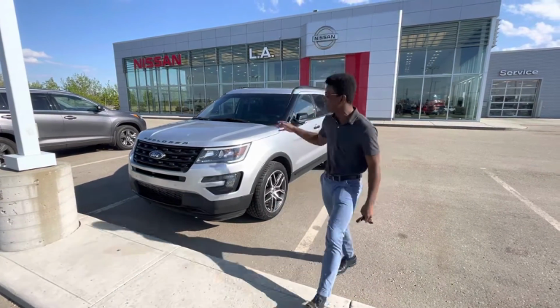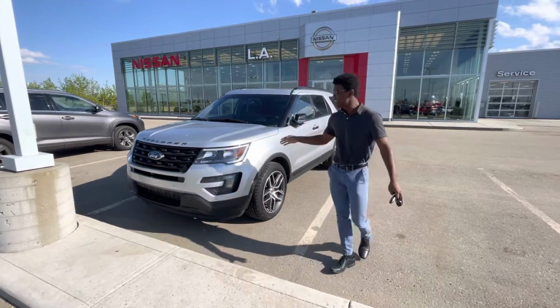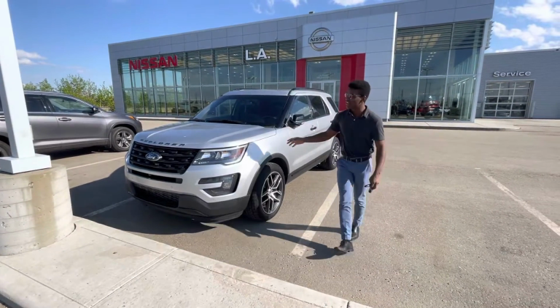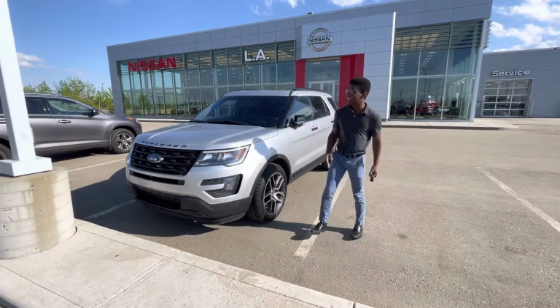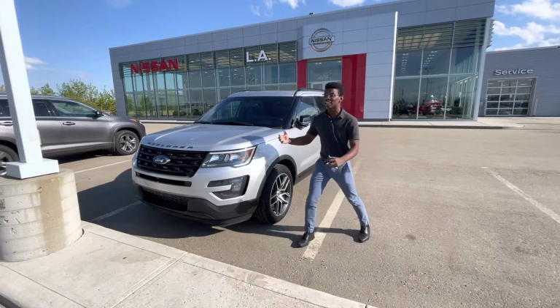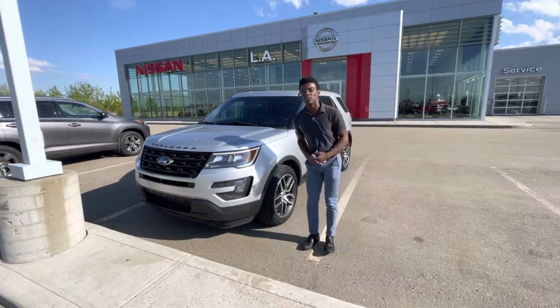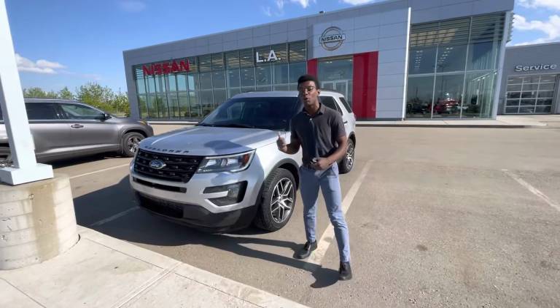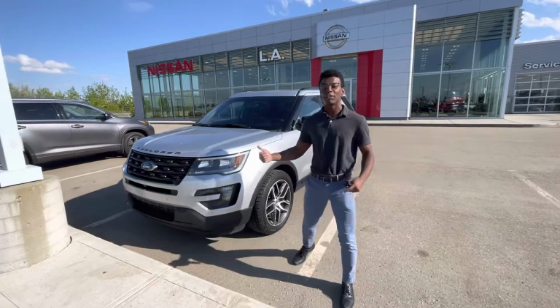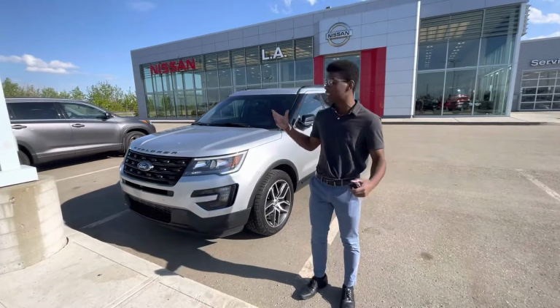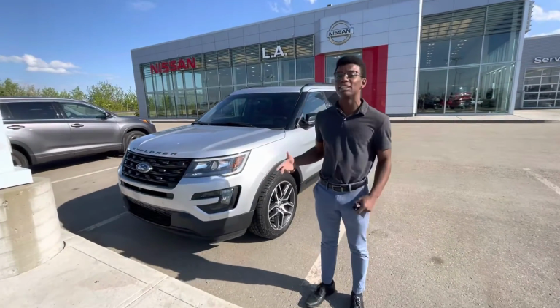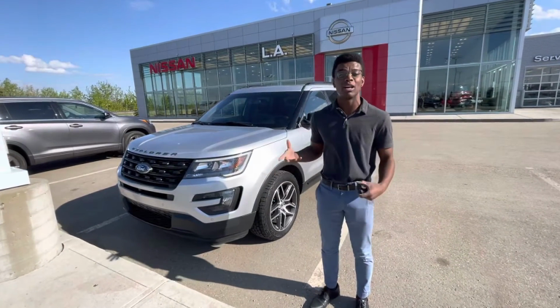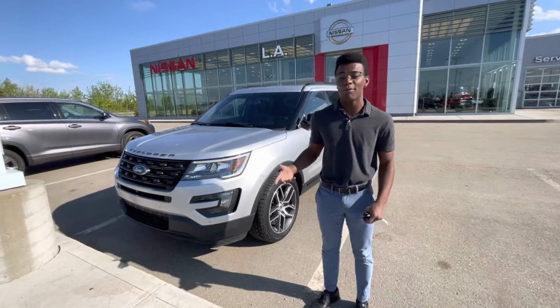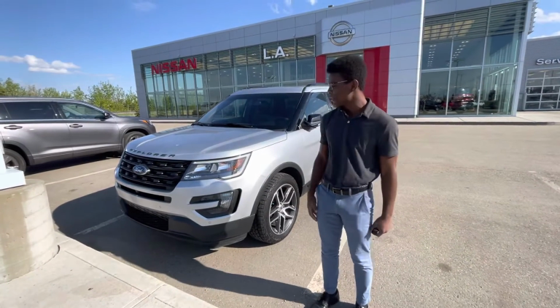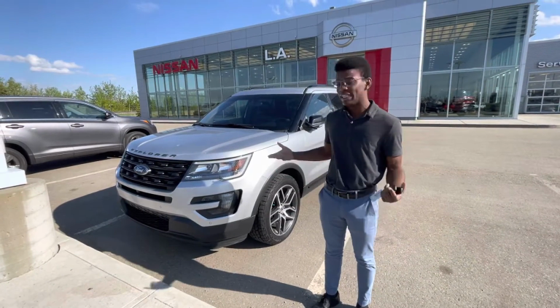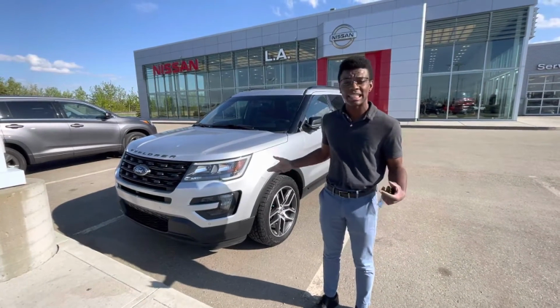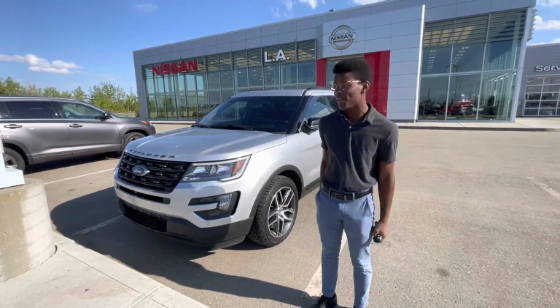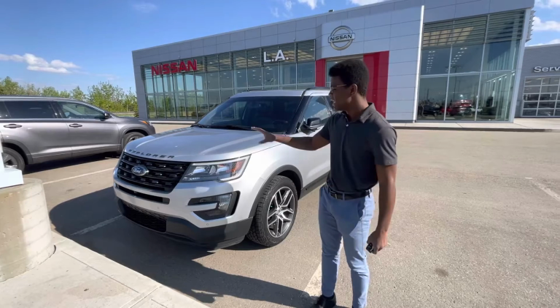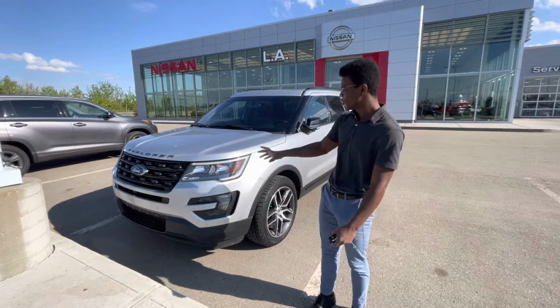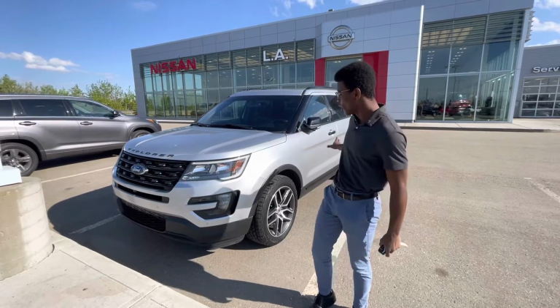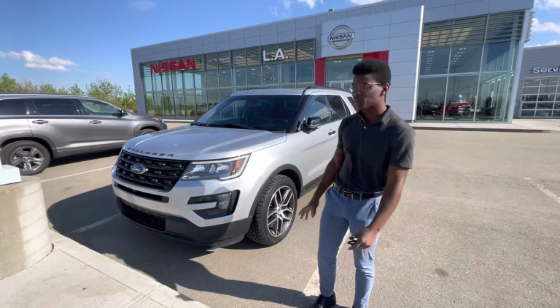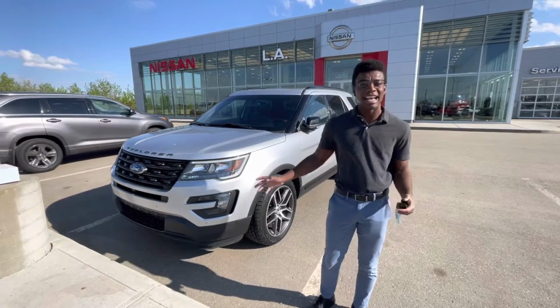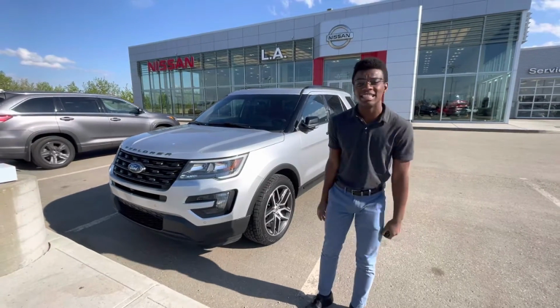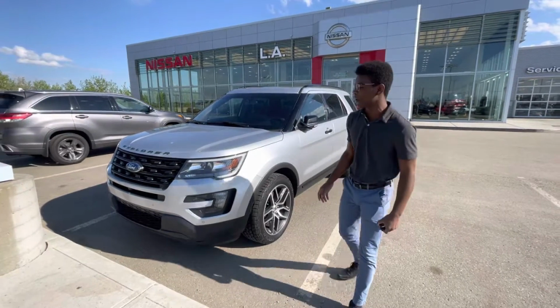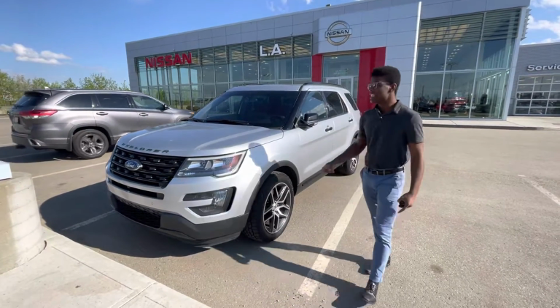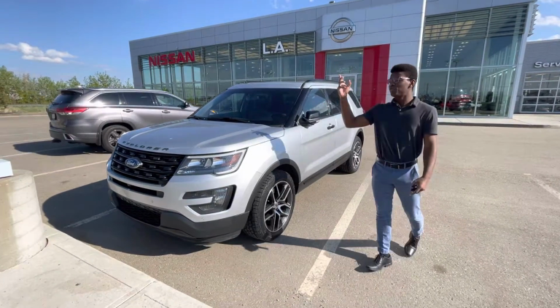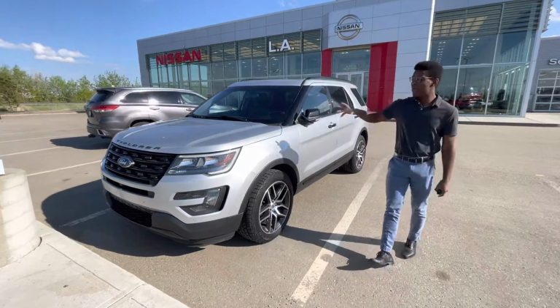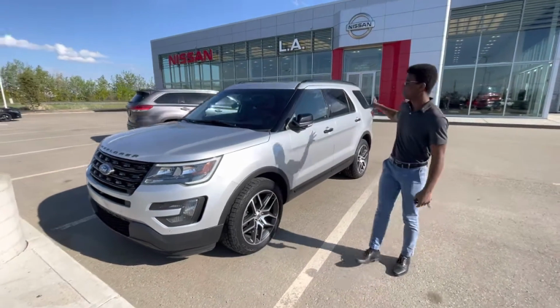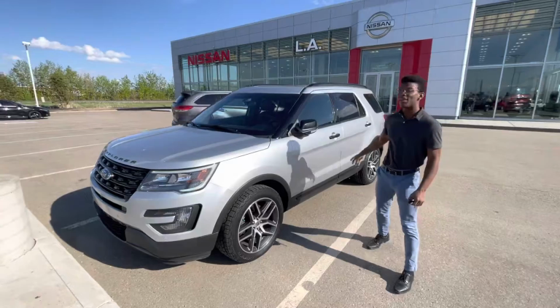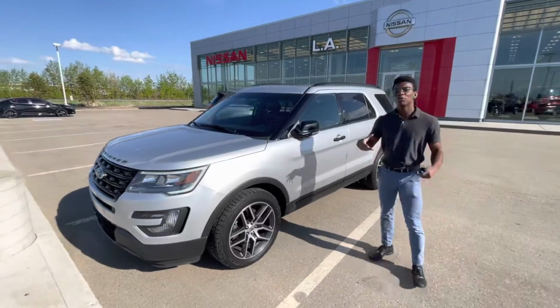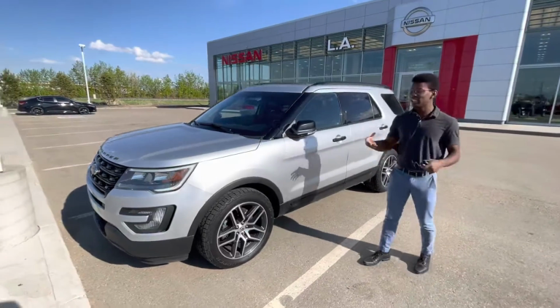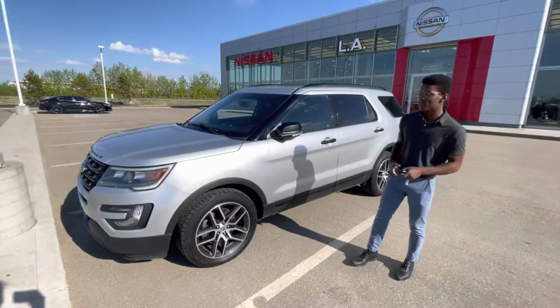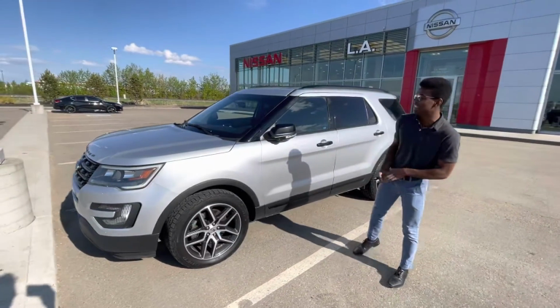So here it is. Underneath the hood you have a 6 cylinder engine, perfect for your daily driving on the highway or even city driving. Sensors all around, so it's nice and easy to park. You can get a front camera and a rear camera, so parking is that much easier.